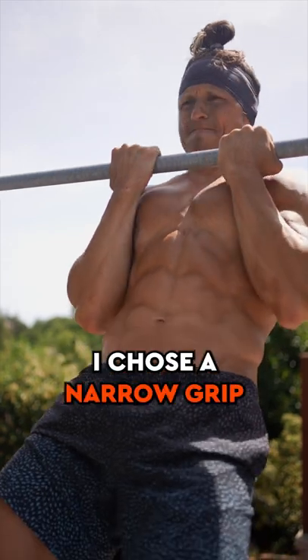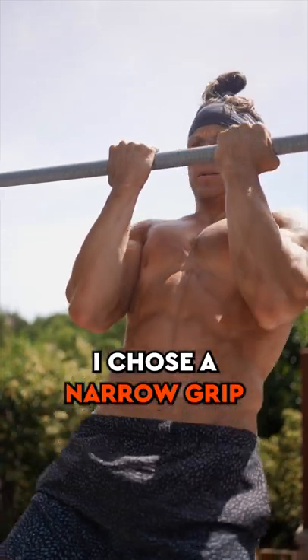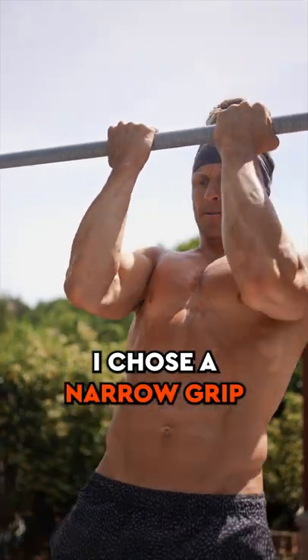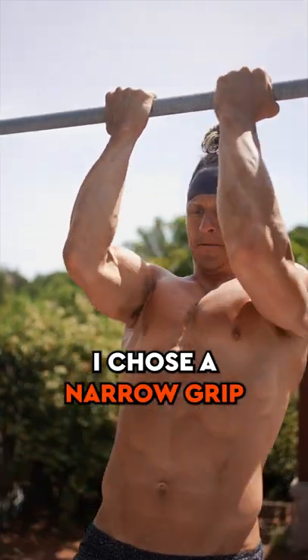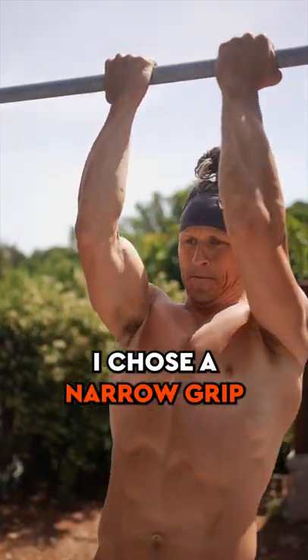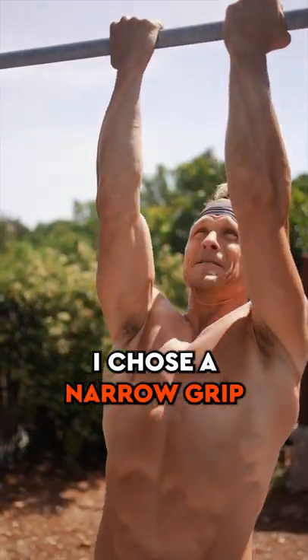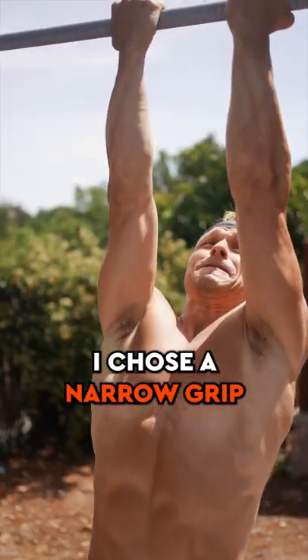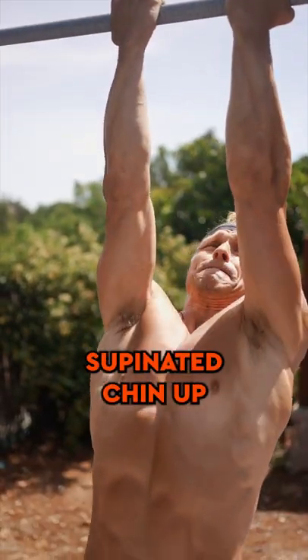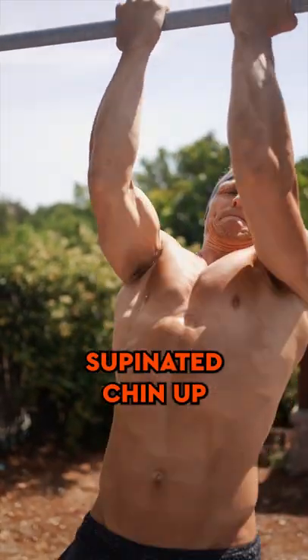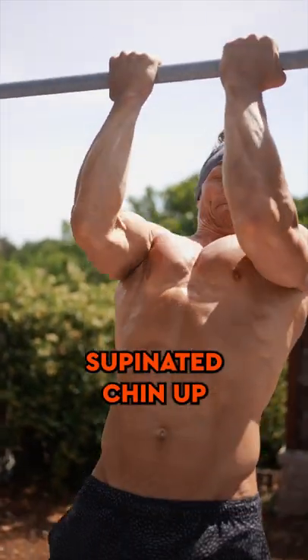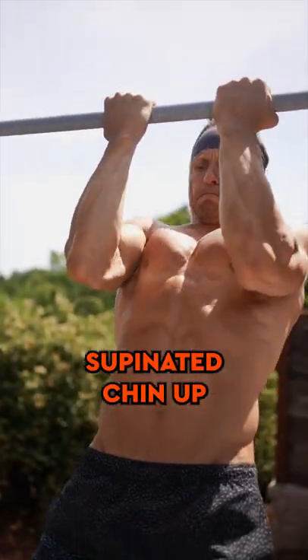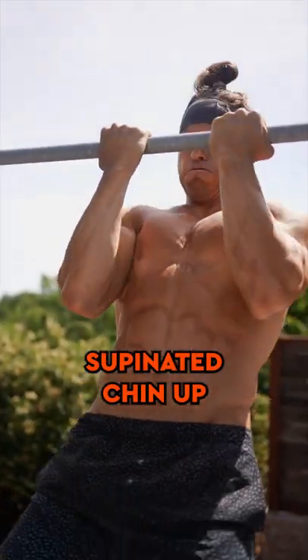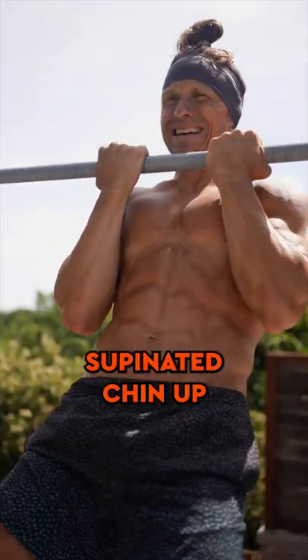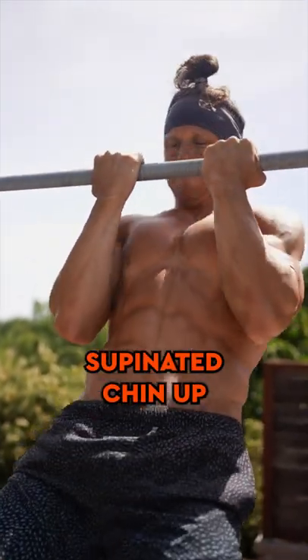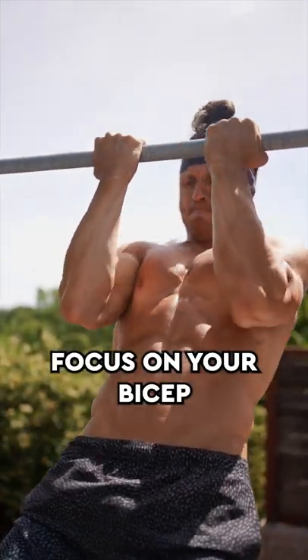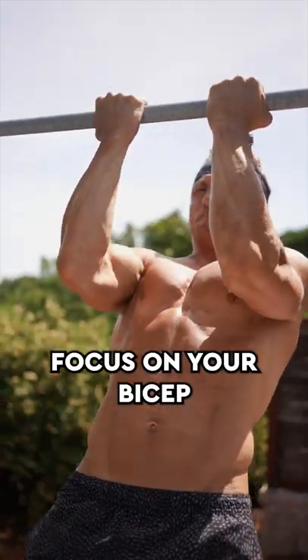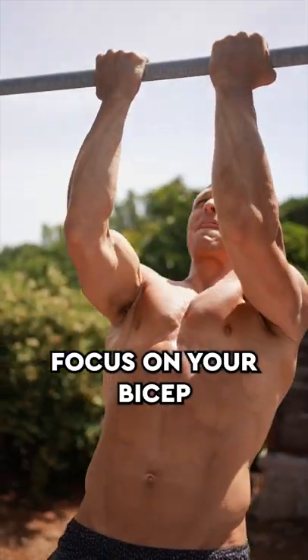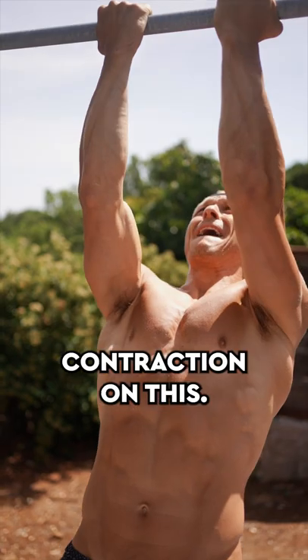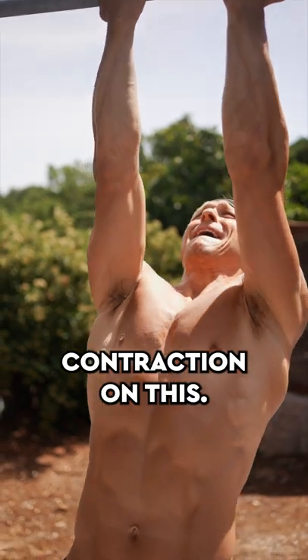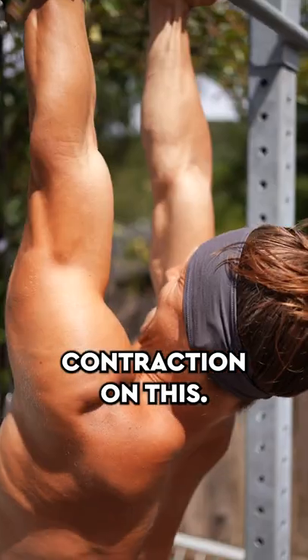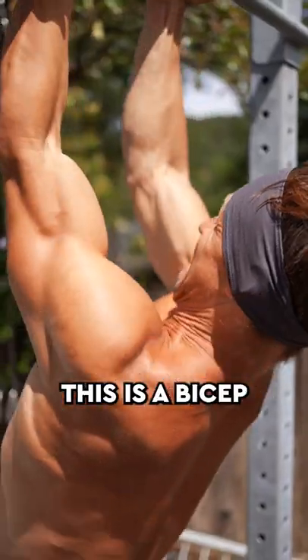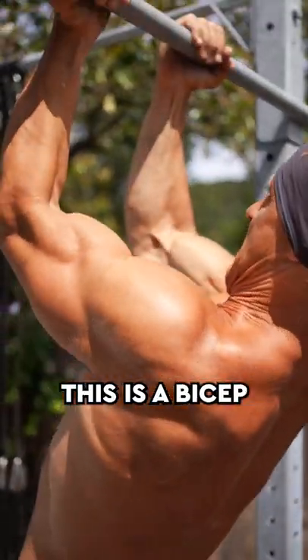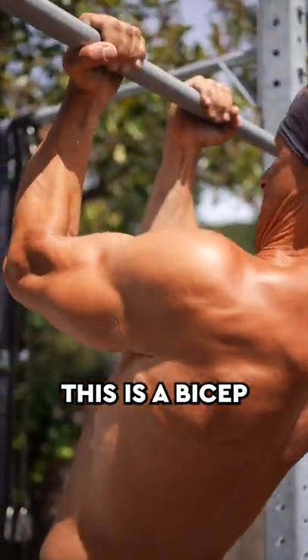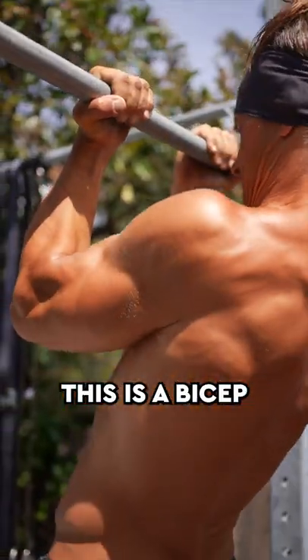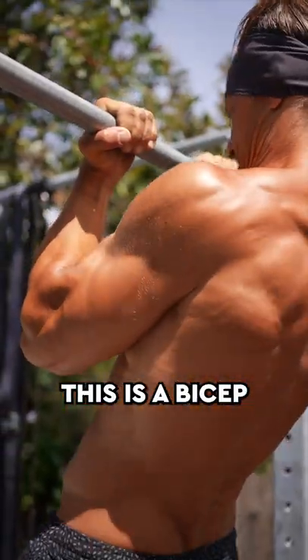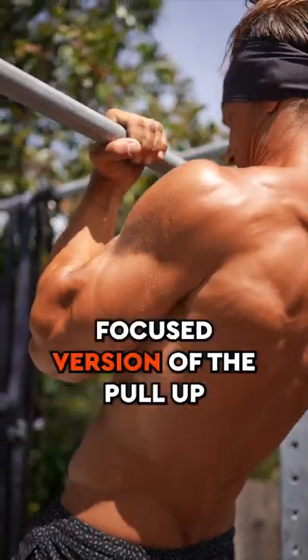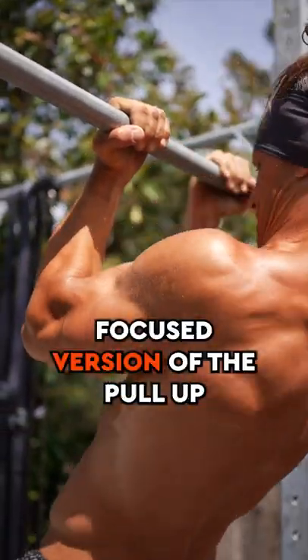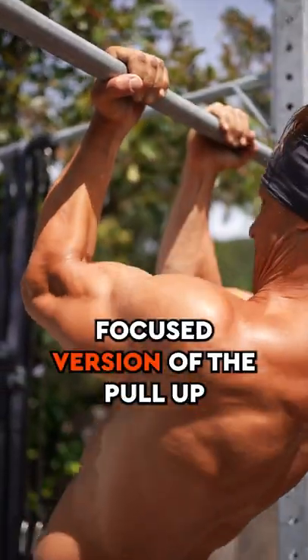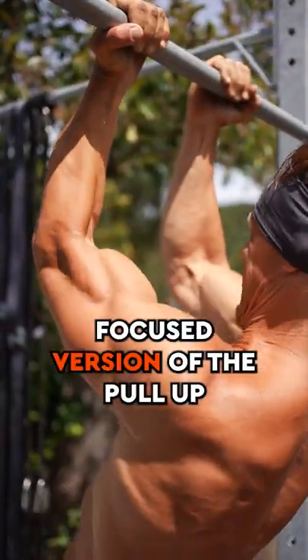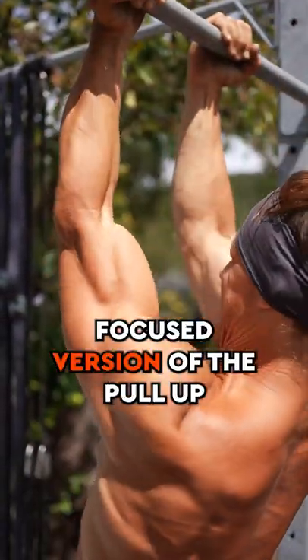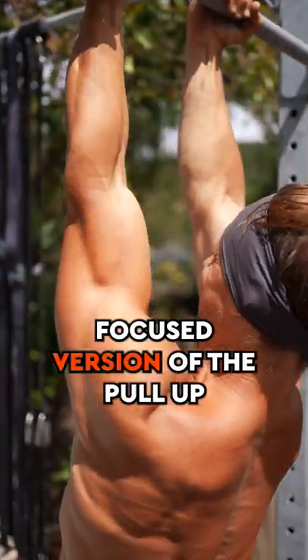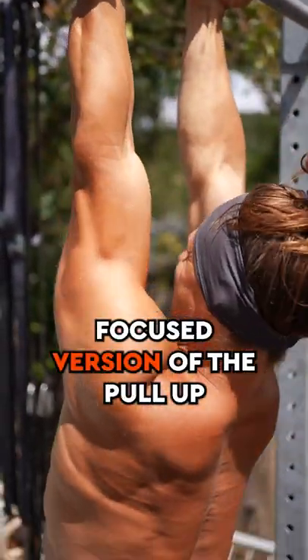I chose a narrow grip supinated chin-up. Focus on your bicep contraction on this — it's a bicep-focused version of the pull-up.